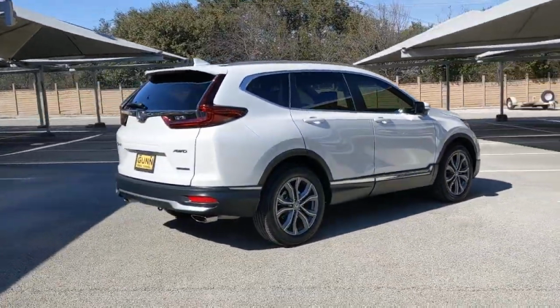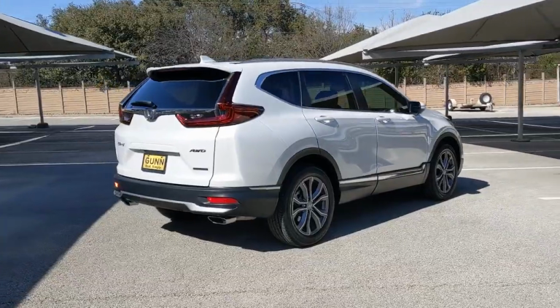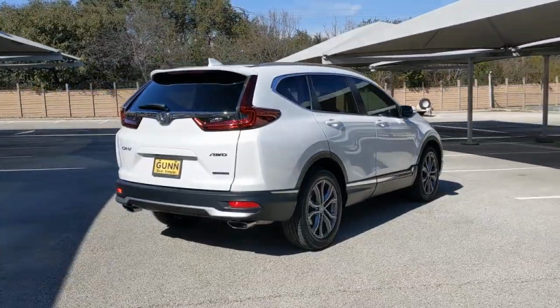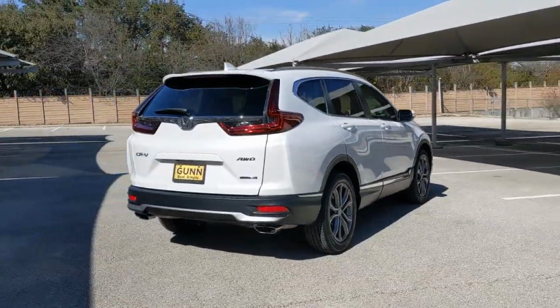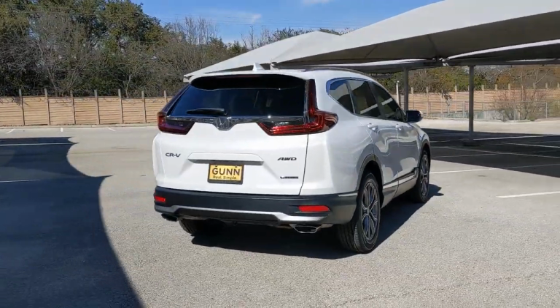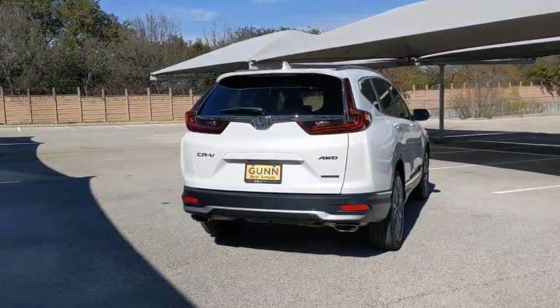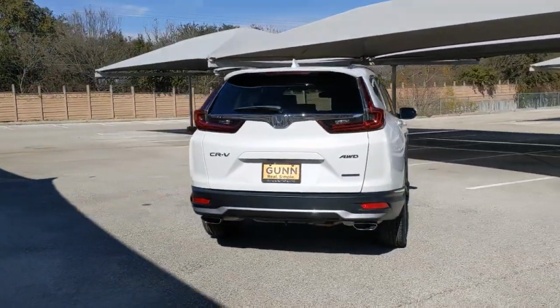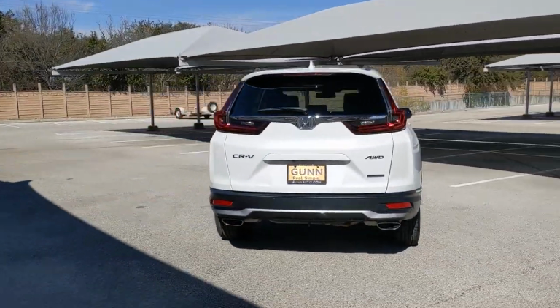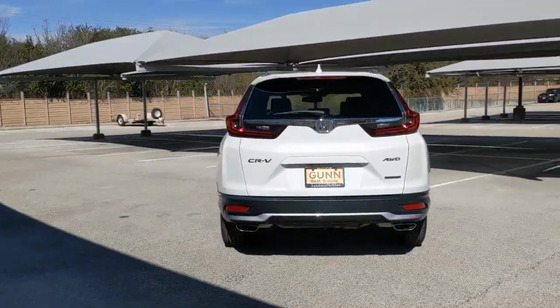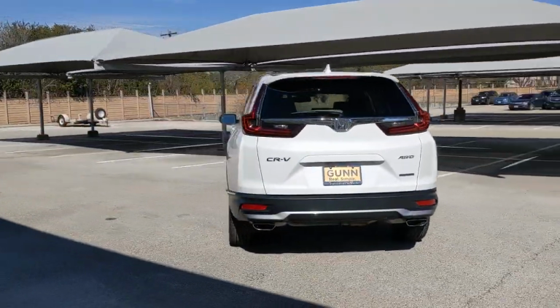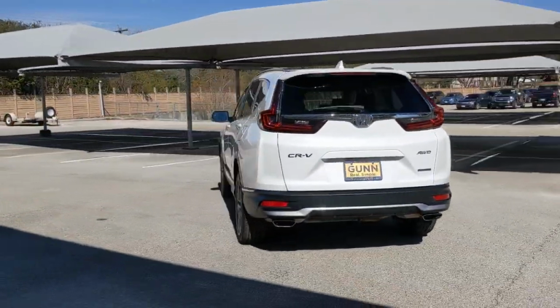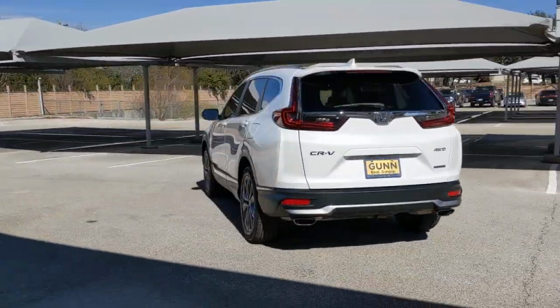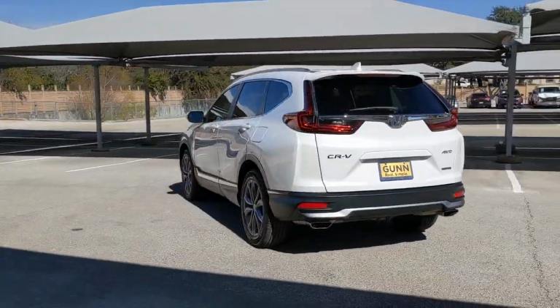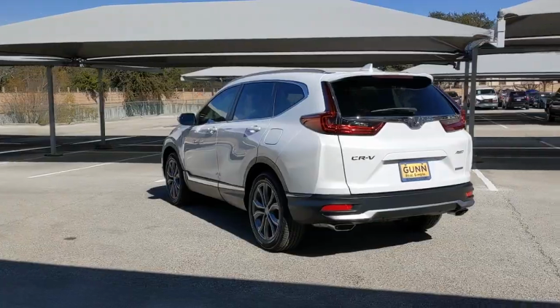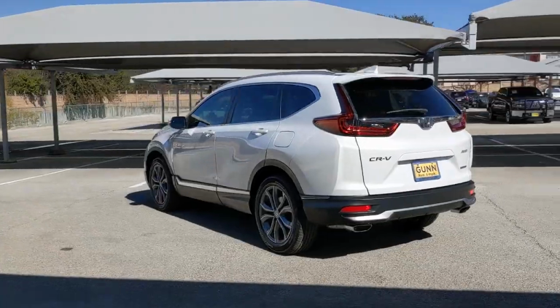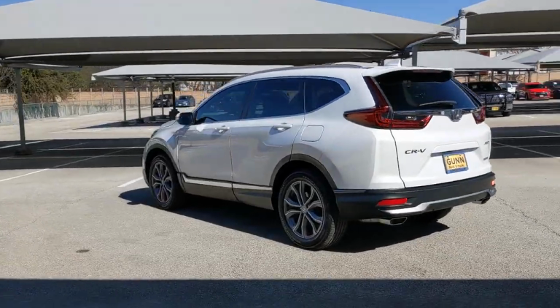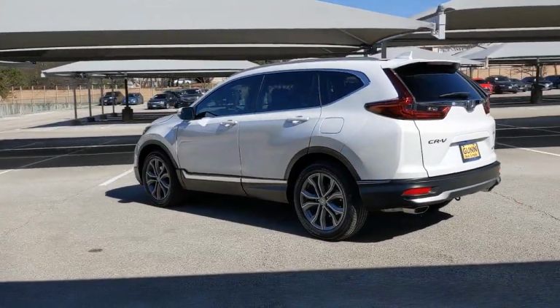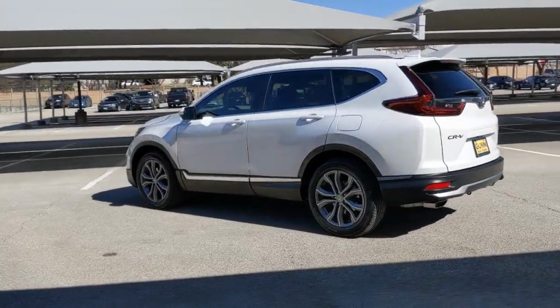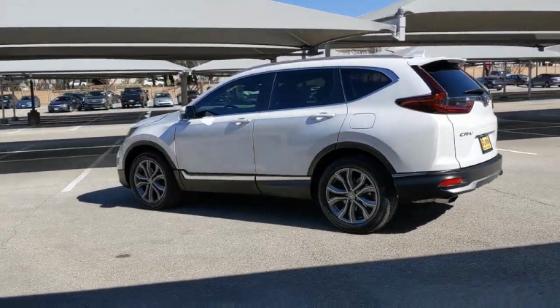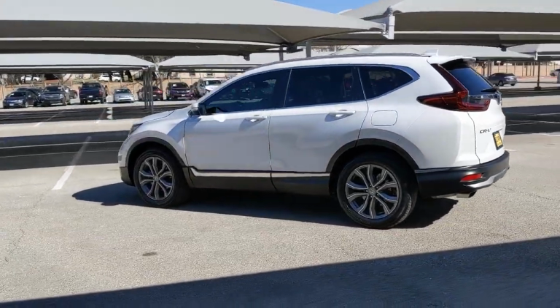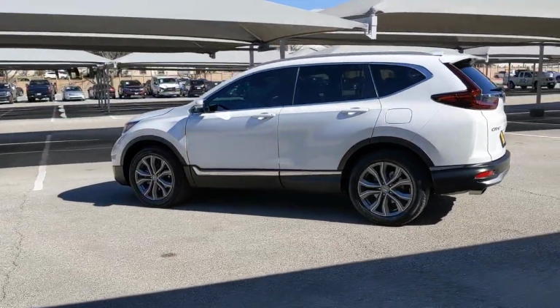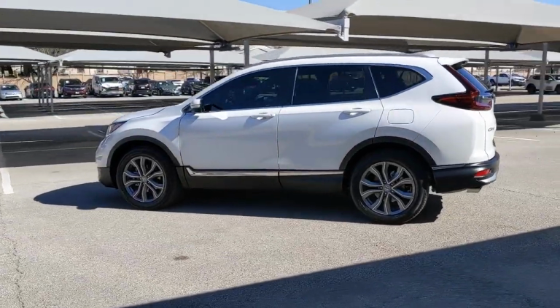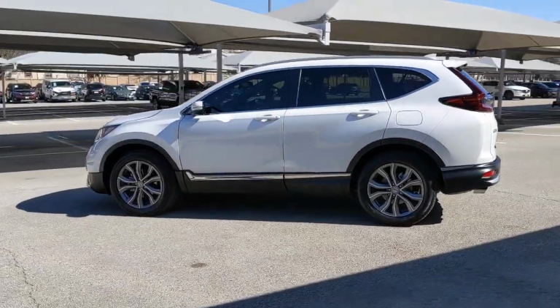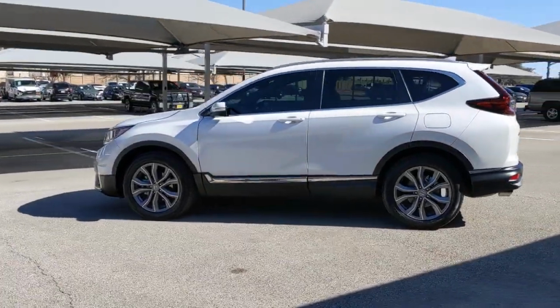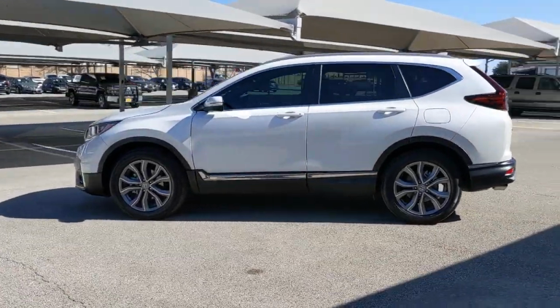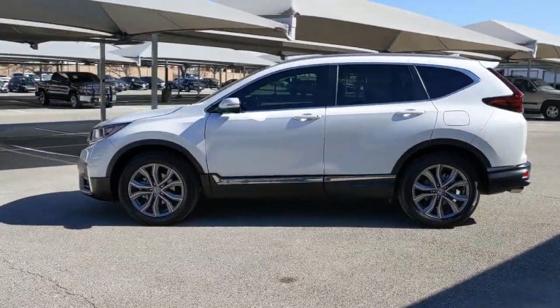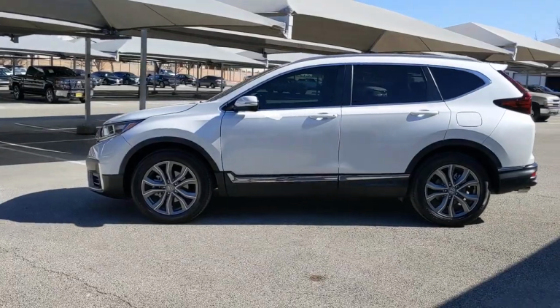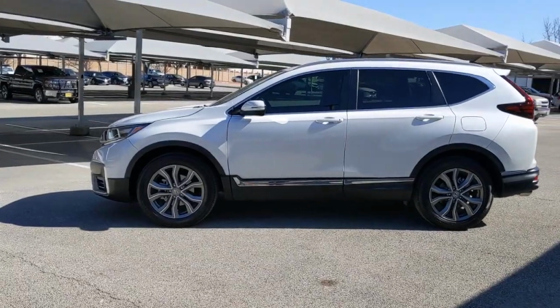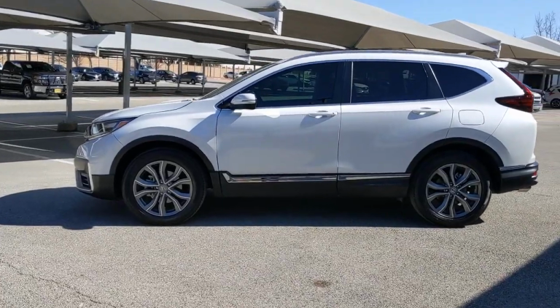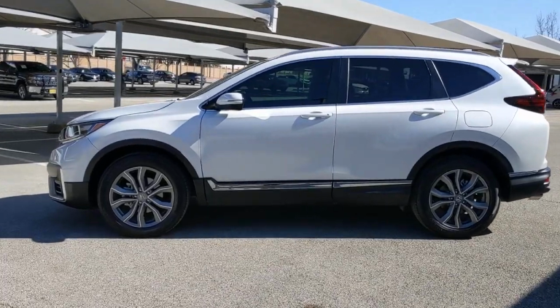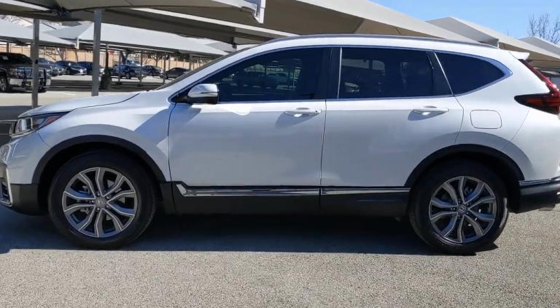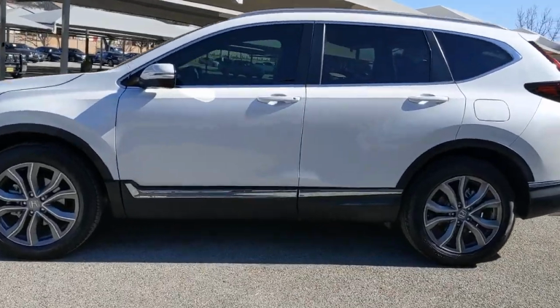Prepare to fall in love with this sleek, tech-savvy CR-V. Loaded with convenience features to make your life easier, all-weather capability, and premium styling, this small SUV is the perfect complement to your active lifestyle.